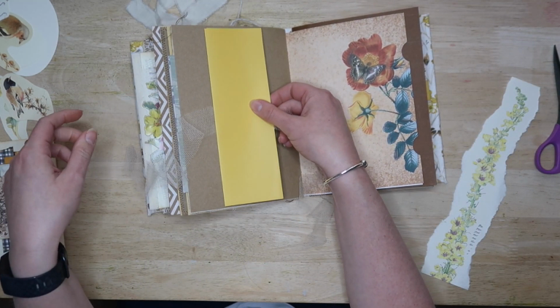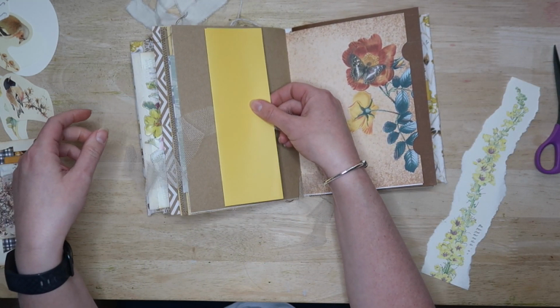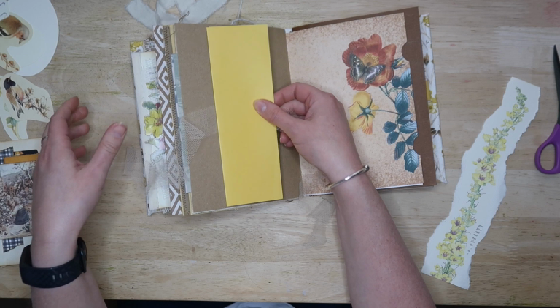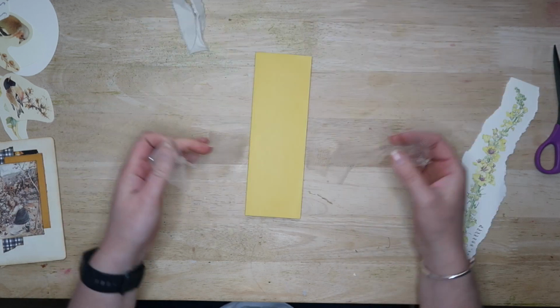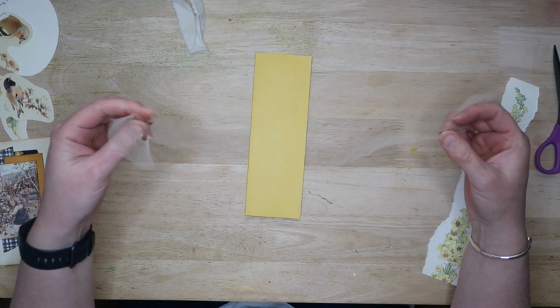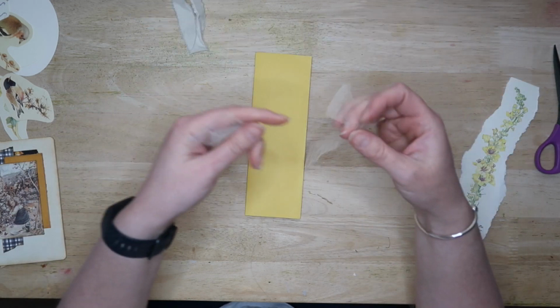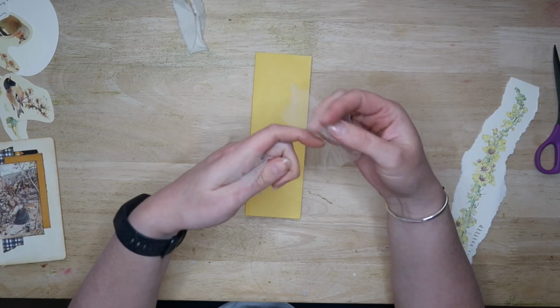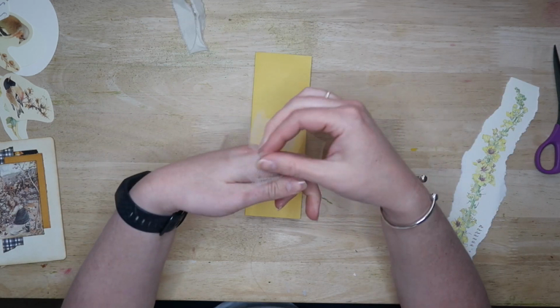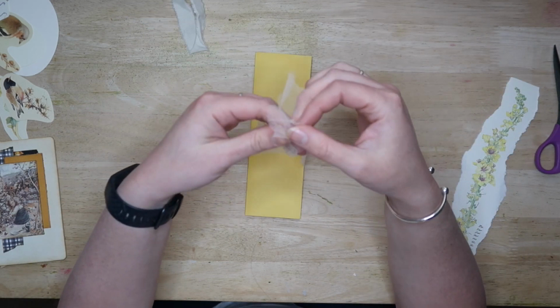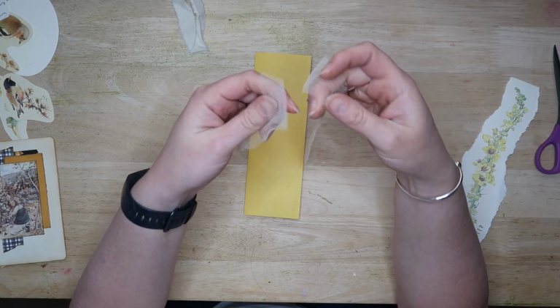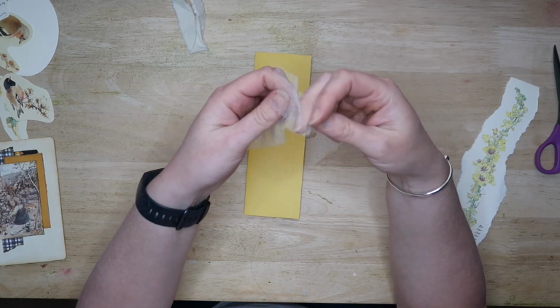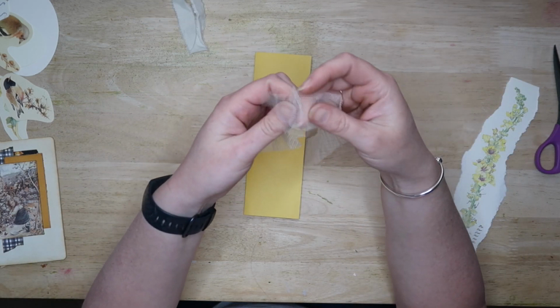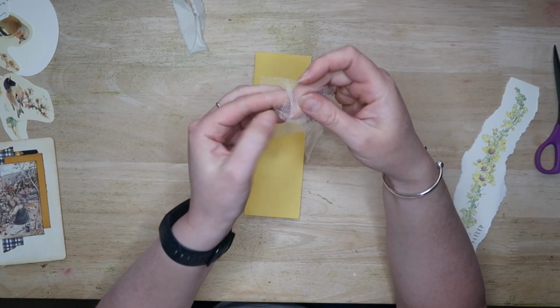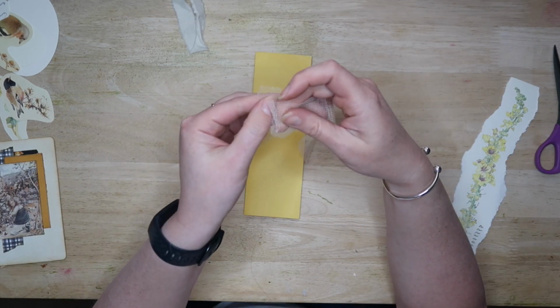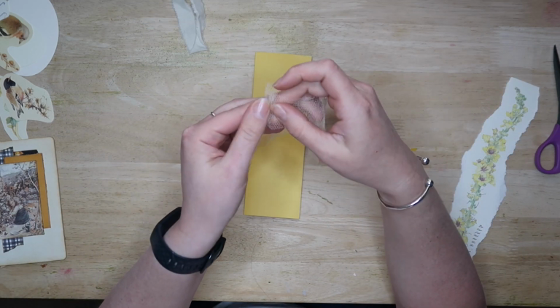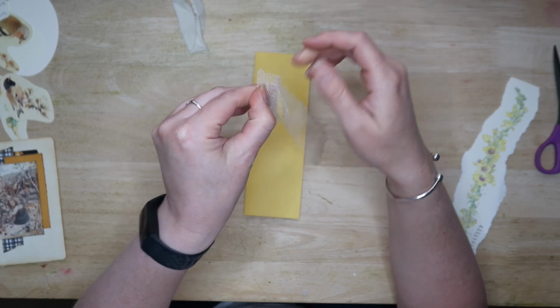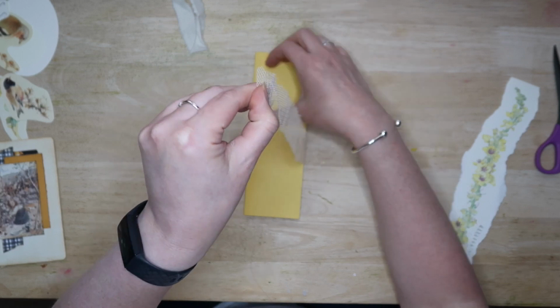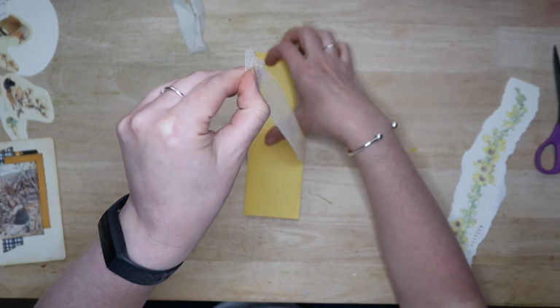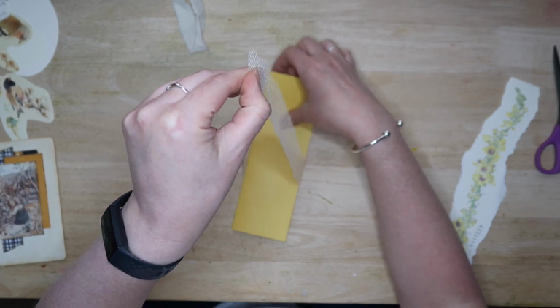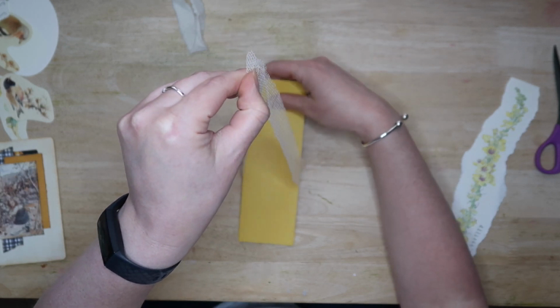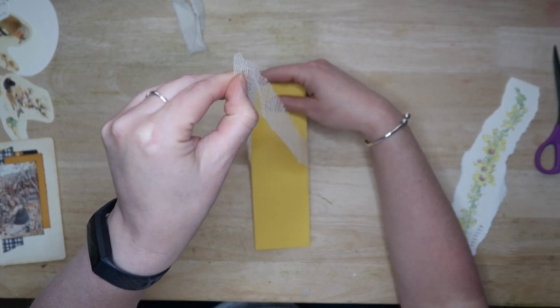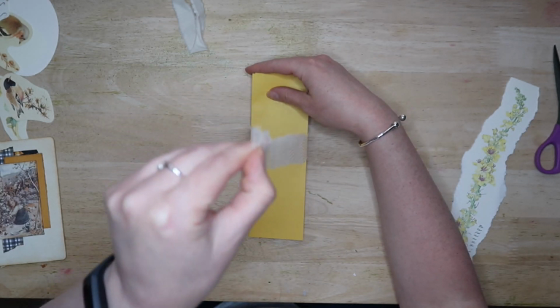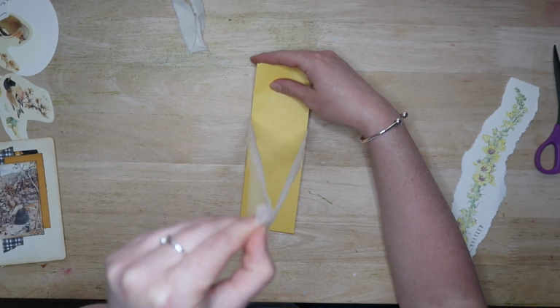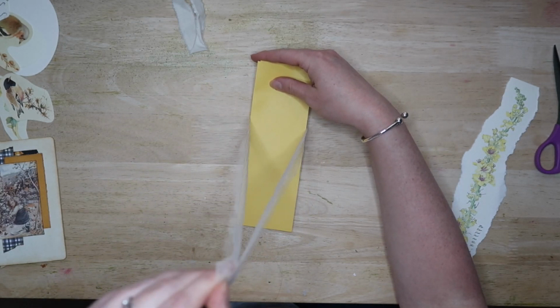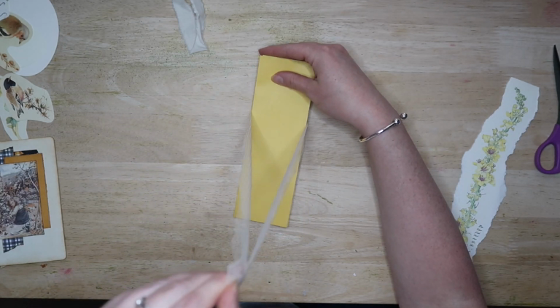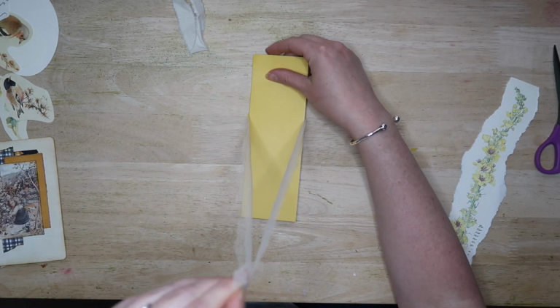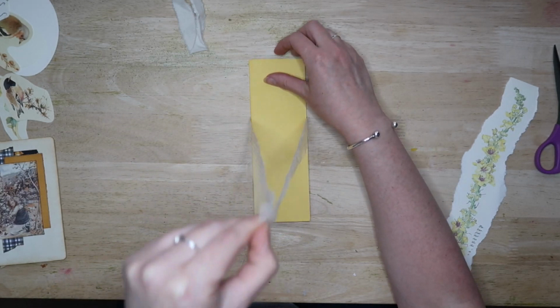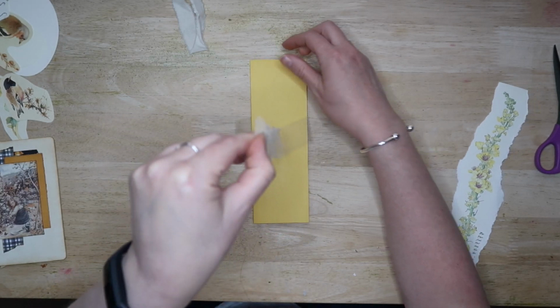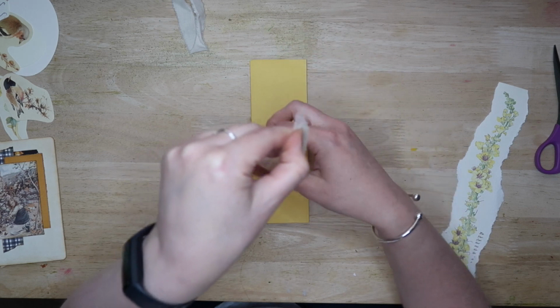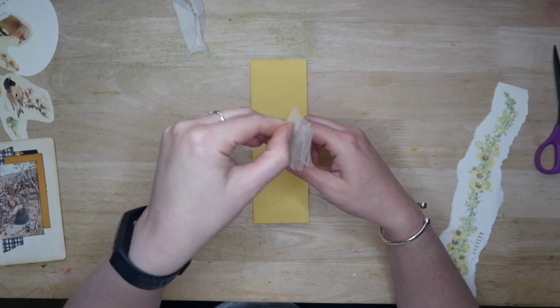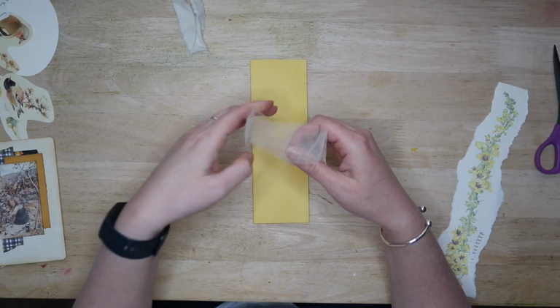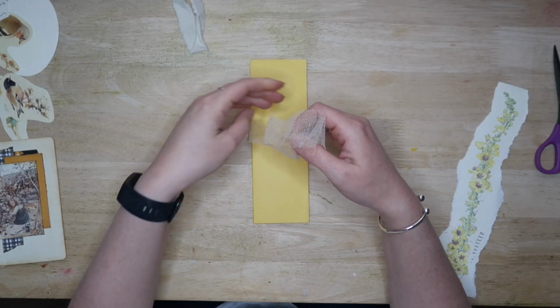I used a strip of netting — apologies for the choice as it didn't show up very well on the camera. Then you need to tie your ribbon or whatever you're using around the belly band, trying to keep the ends an even length.